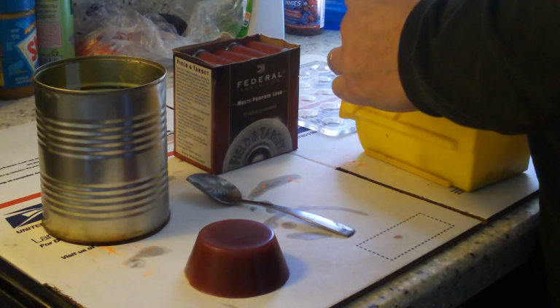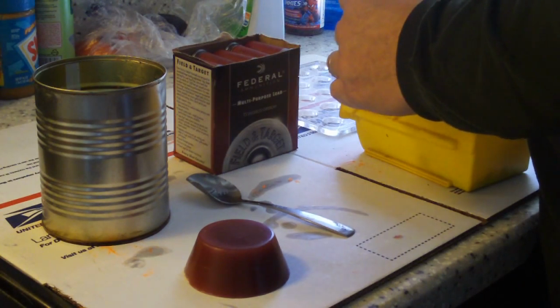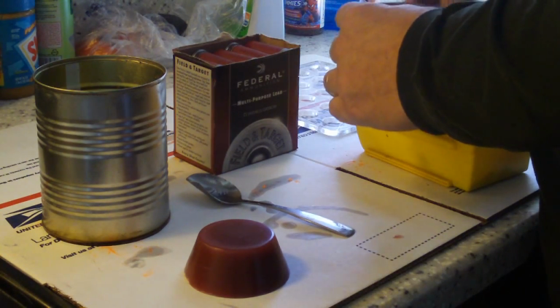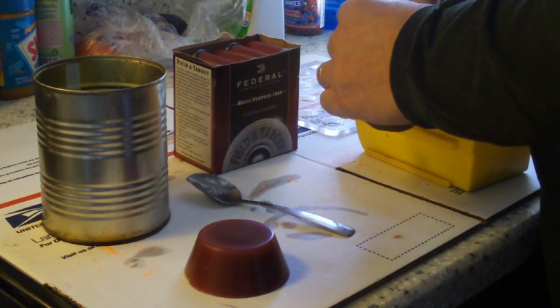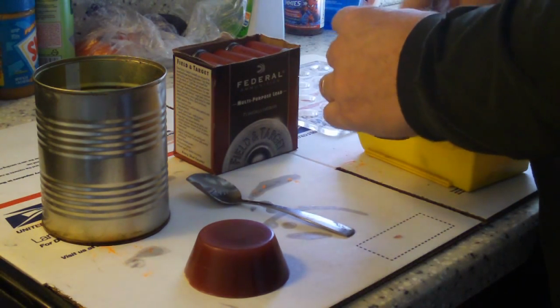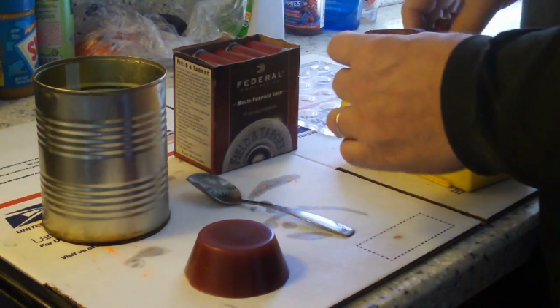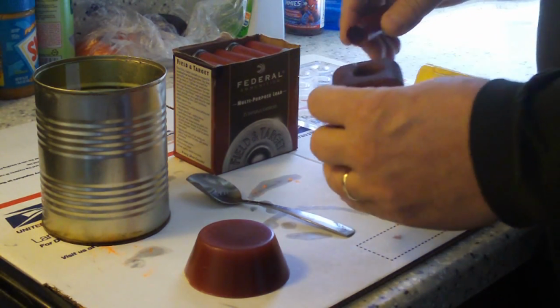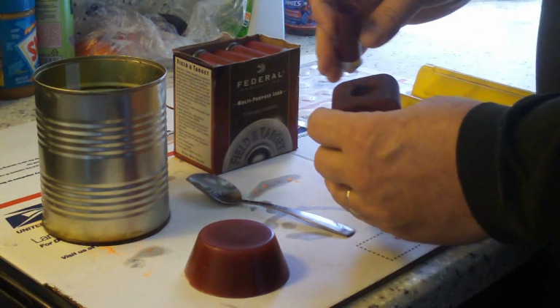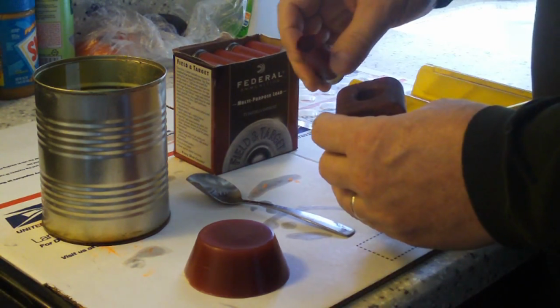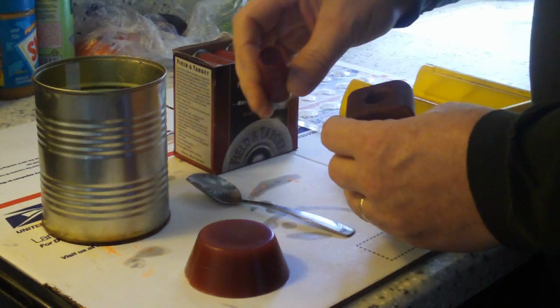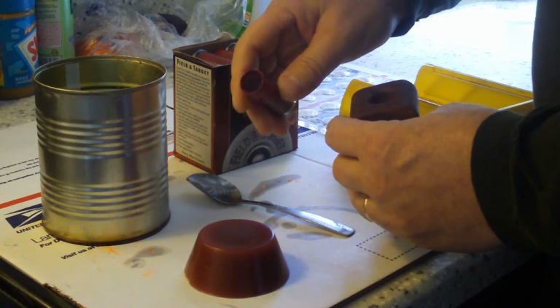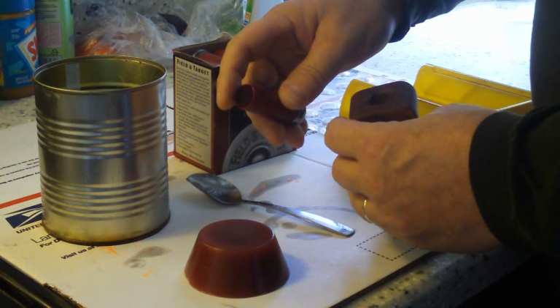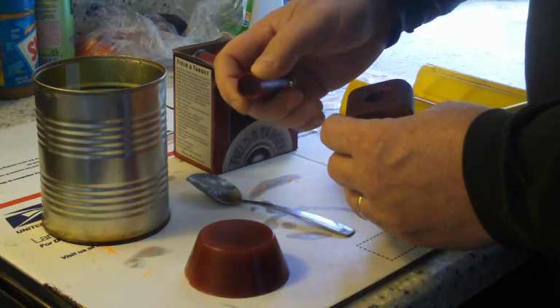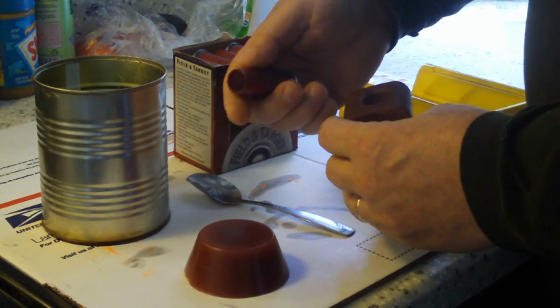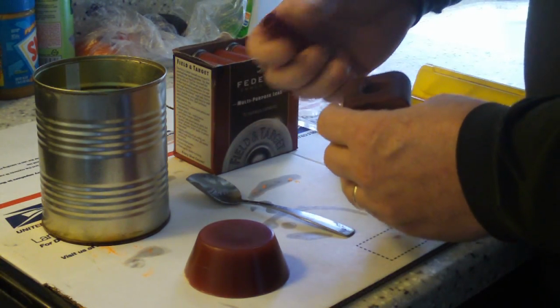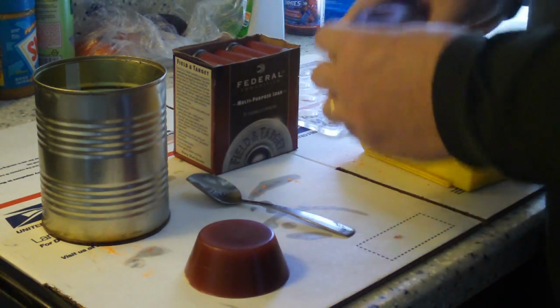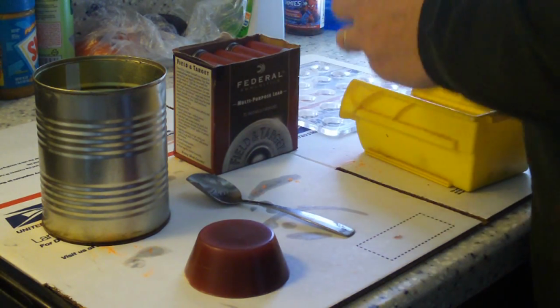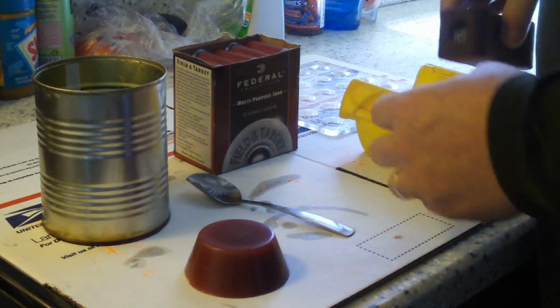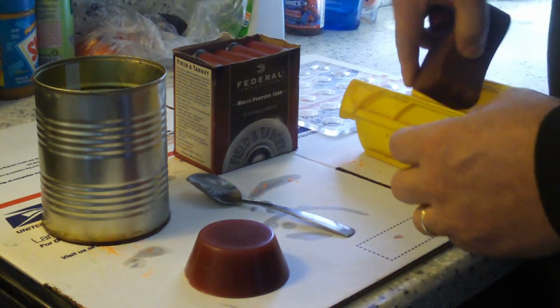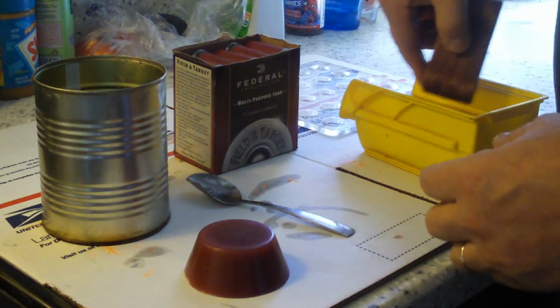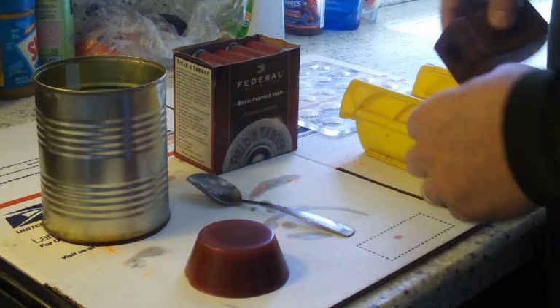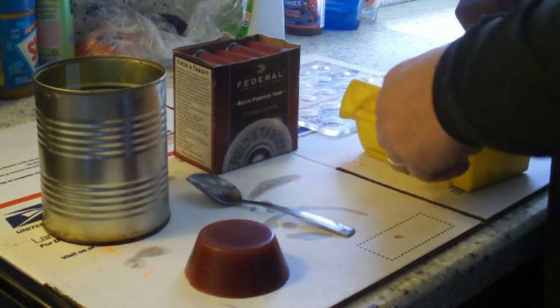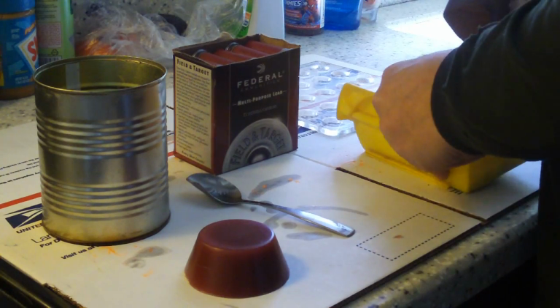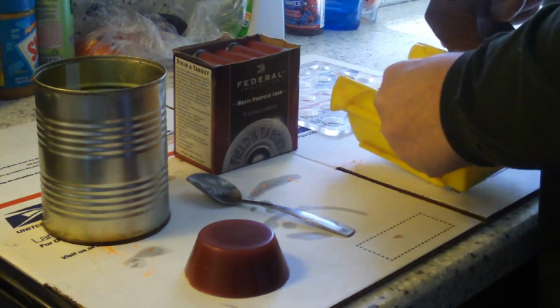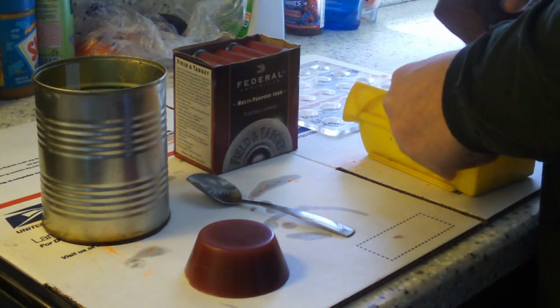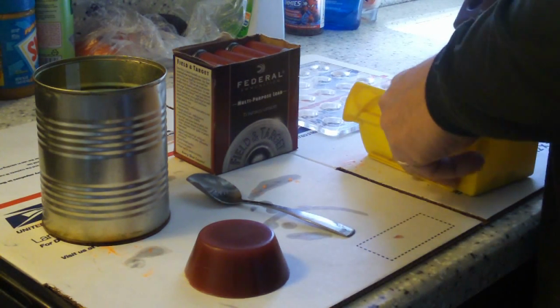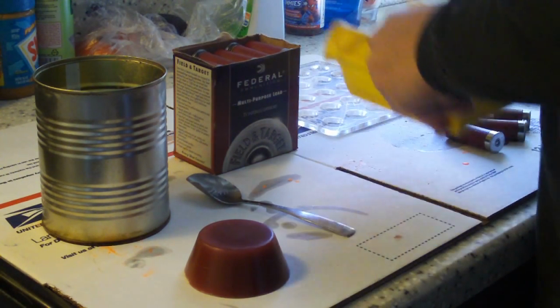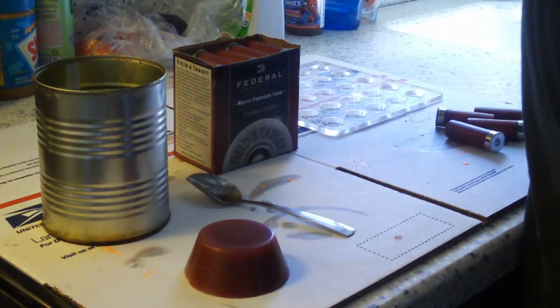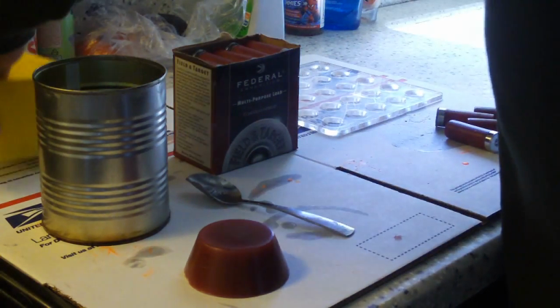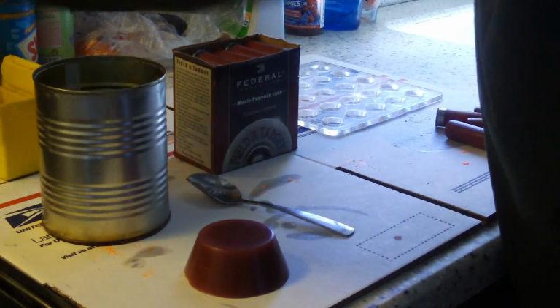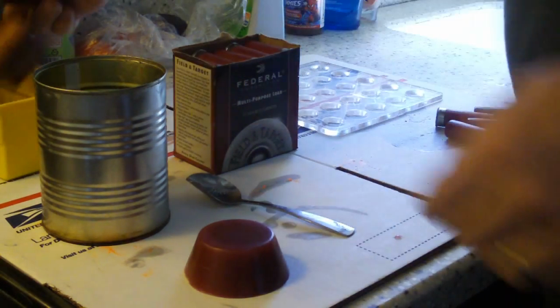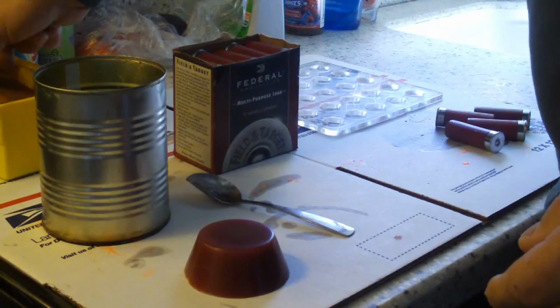You can see I've got almost all the shot basically trapped in there. Here's the opened hull. What I do is I like to trap all my shot and the little crimping pieces in here, so let's set that aside — we're done with that for a minute.